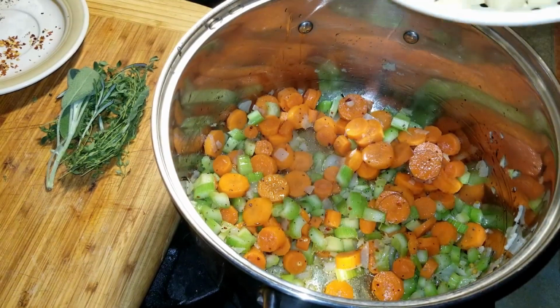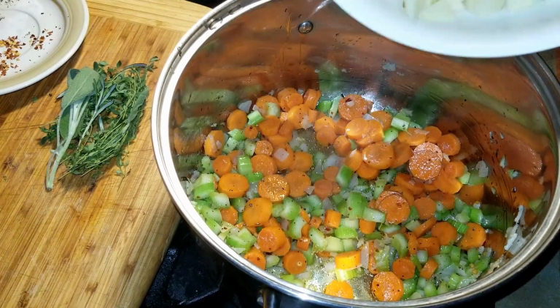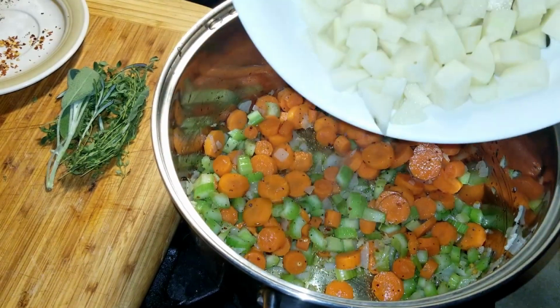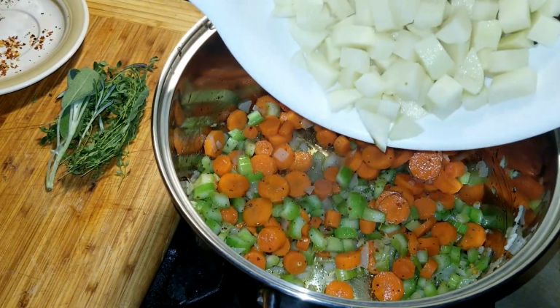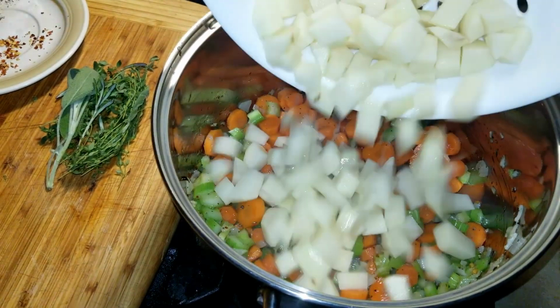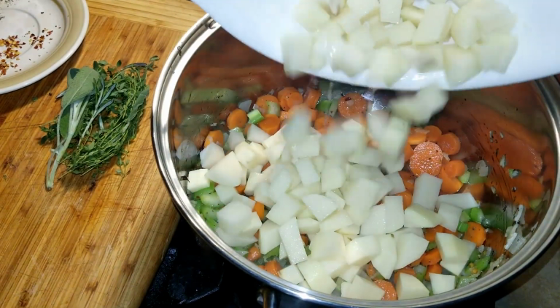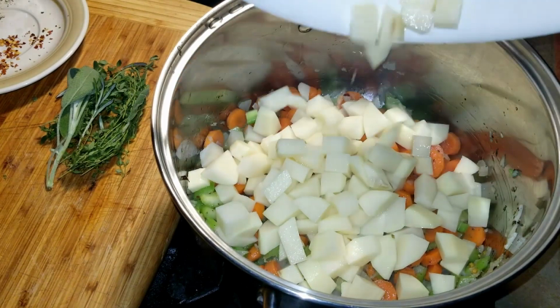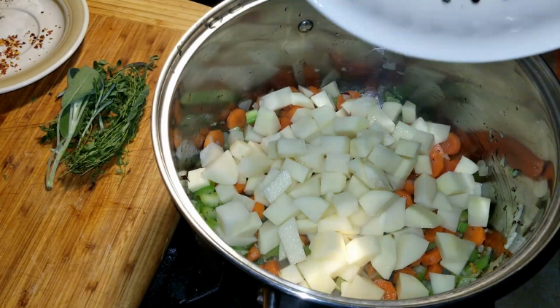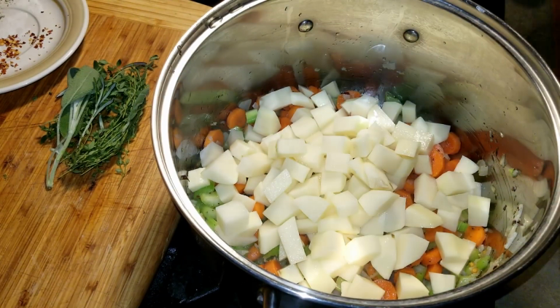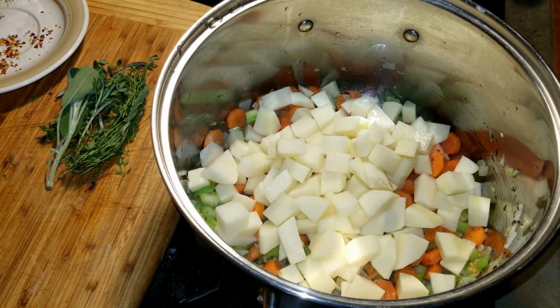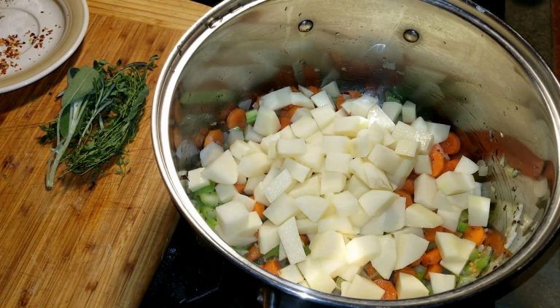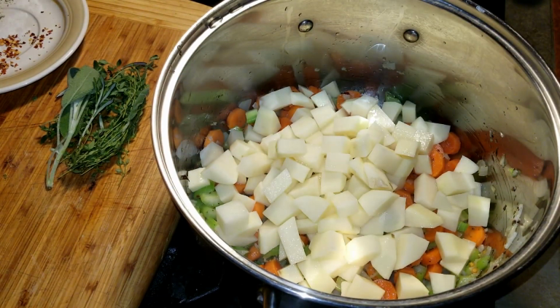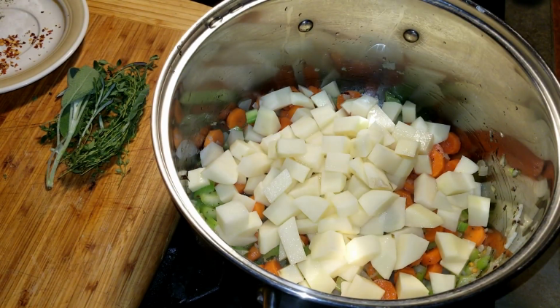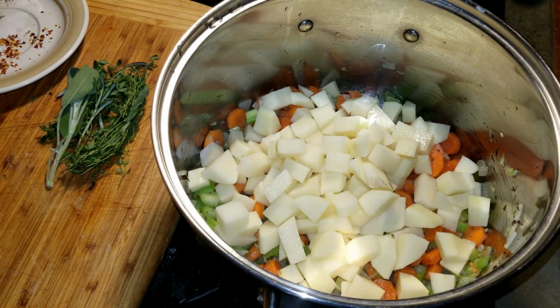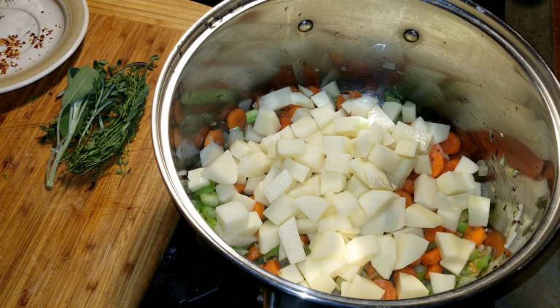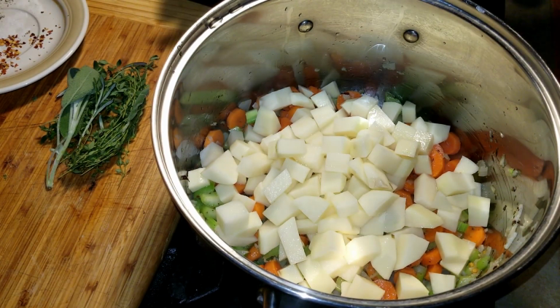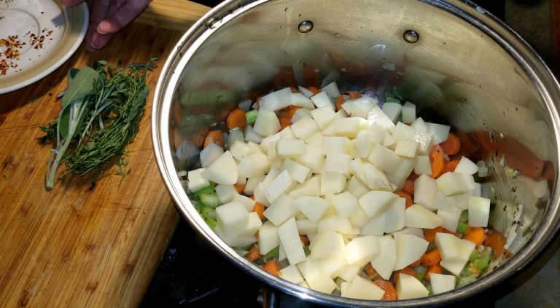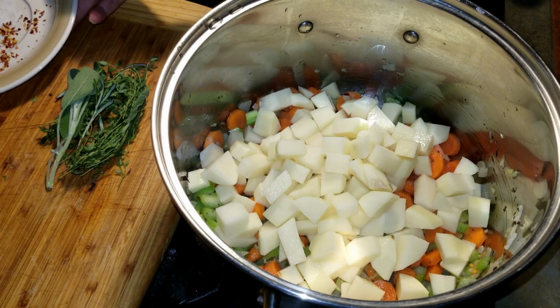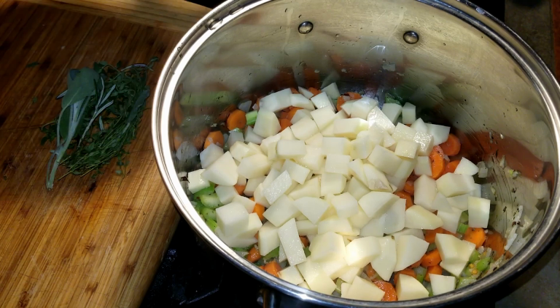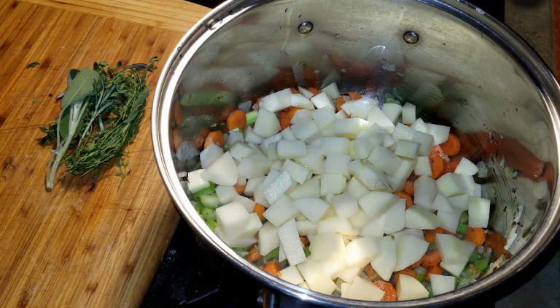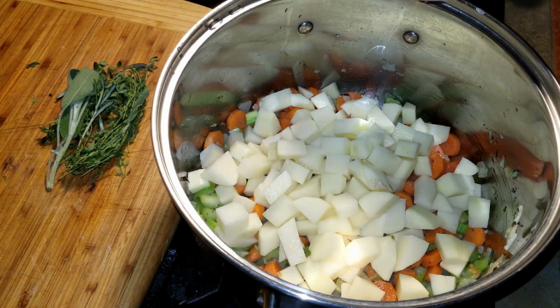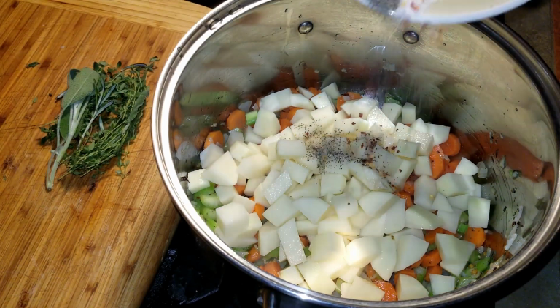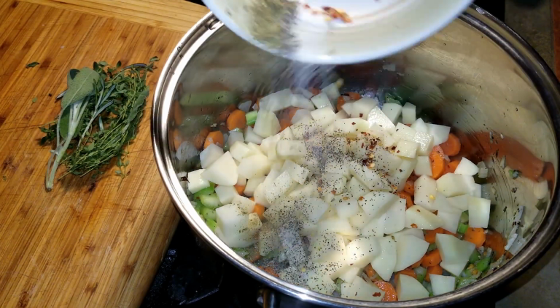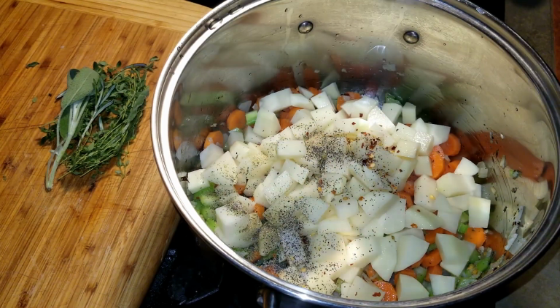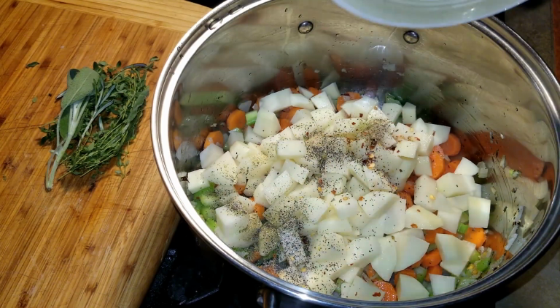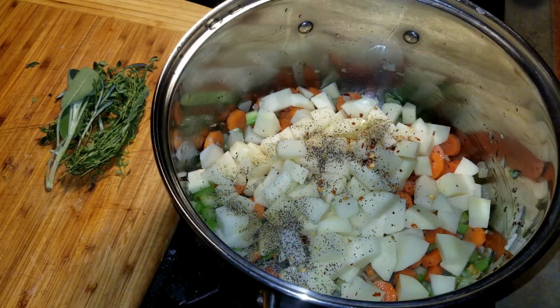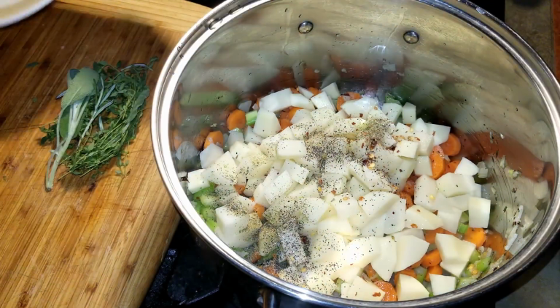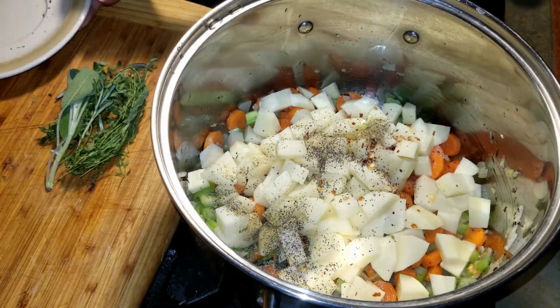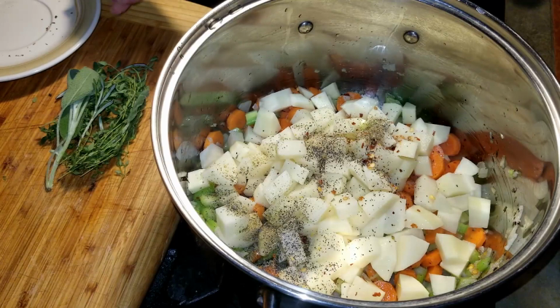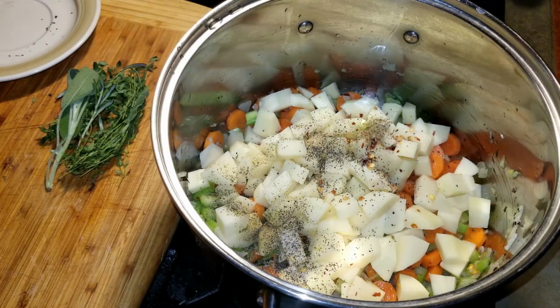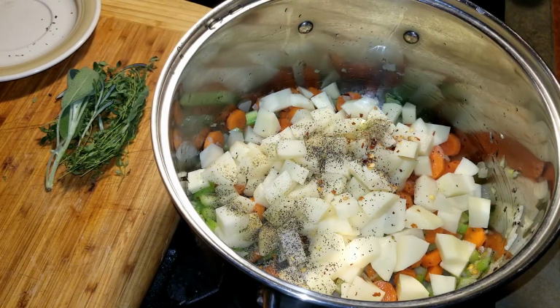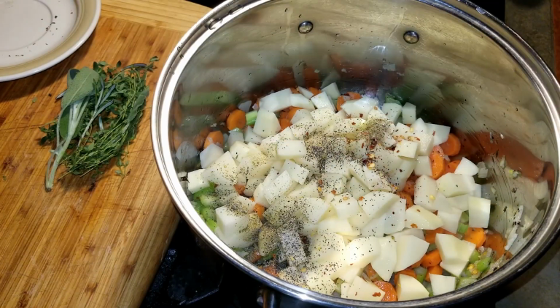Add half of the dry seasonings and stir. Add the potatoes and the remainder of the seasonings. Stir everything well and cook for about 10 minutes. Stir frequently to make sure the vegetables aren't sticking to the bottom of the pot.